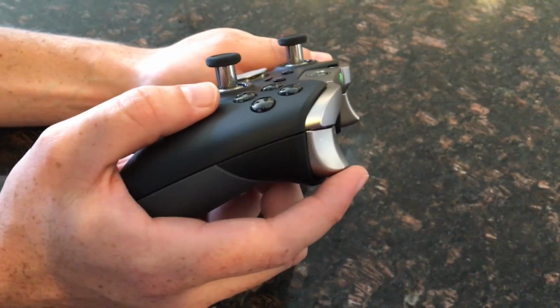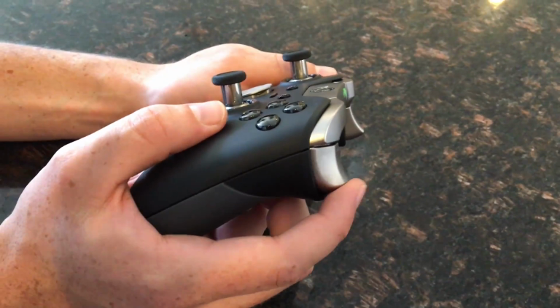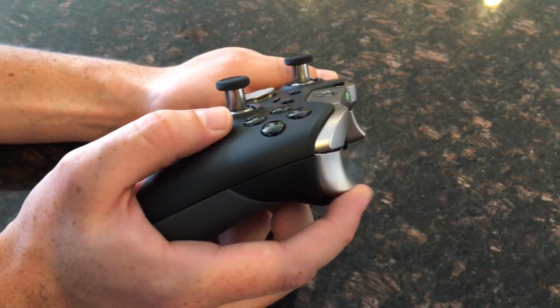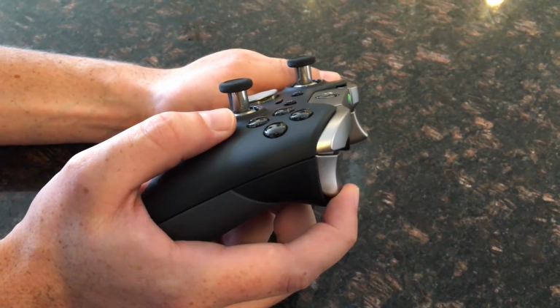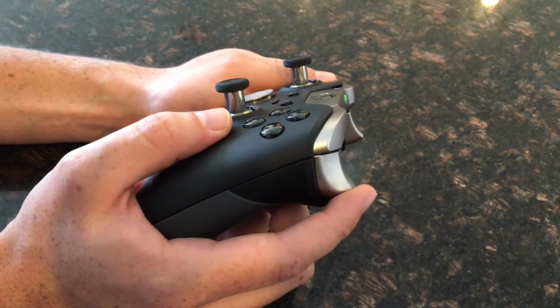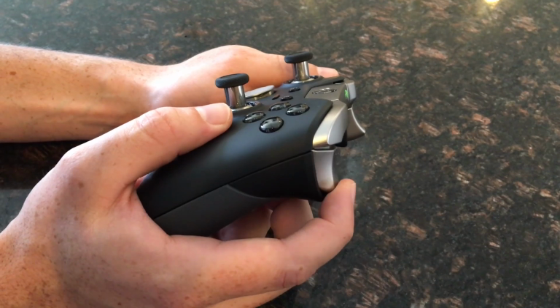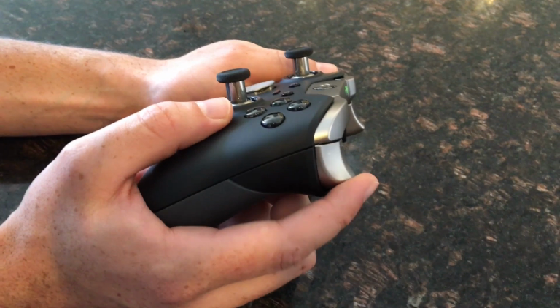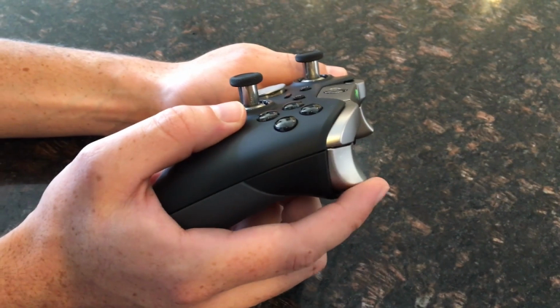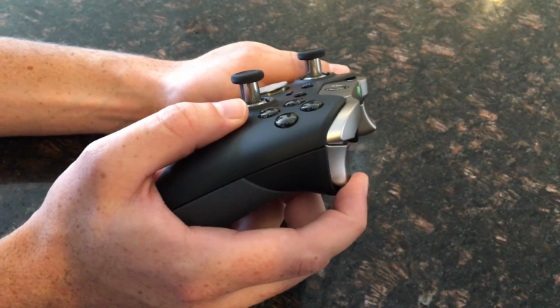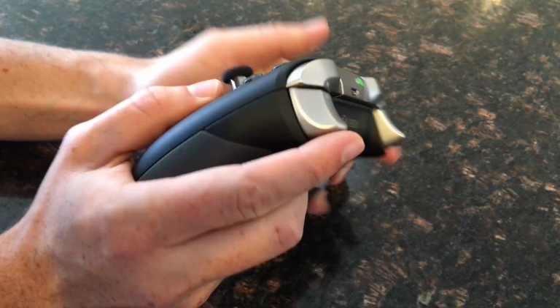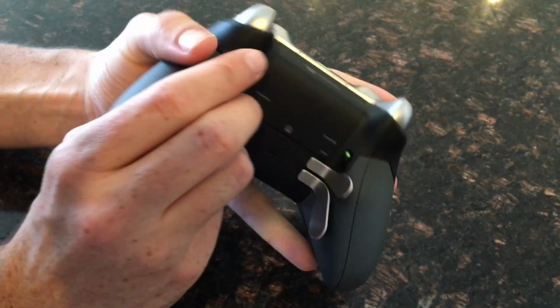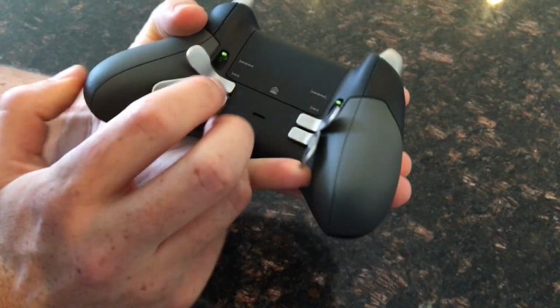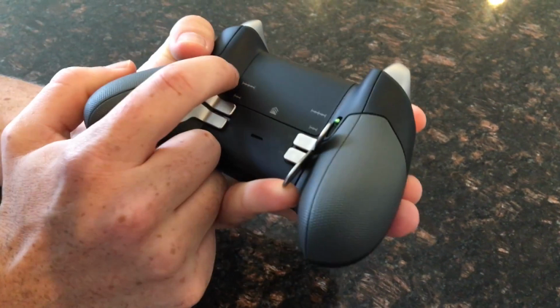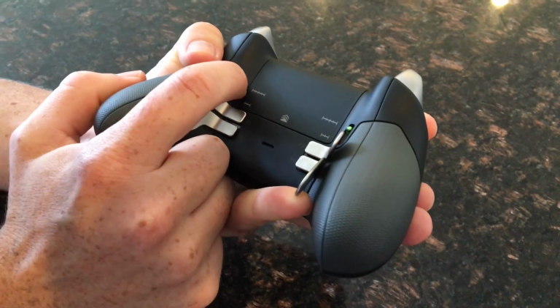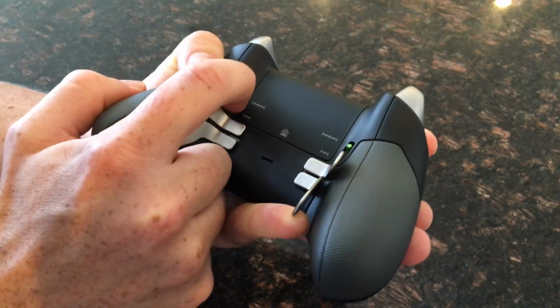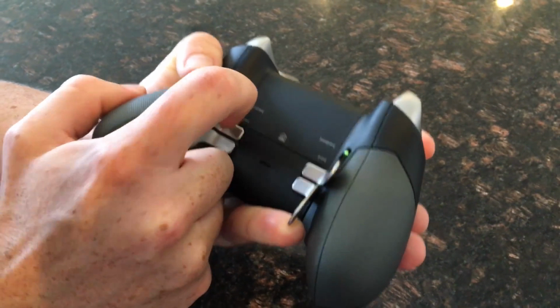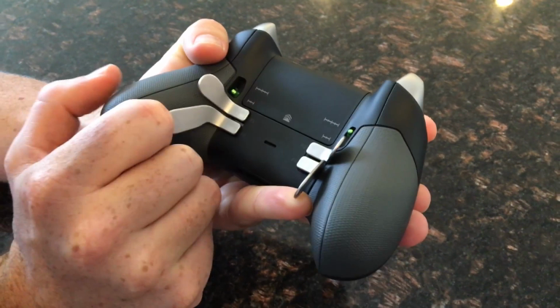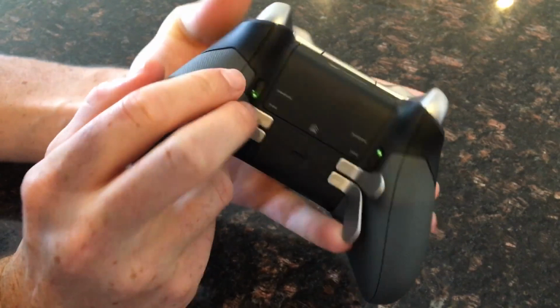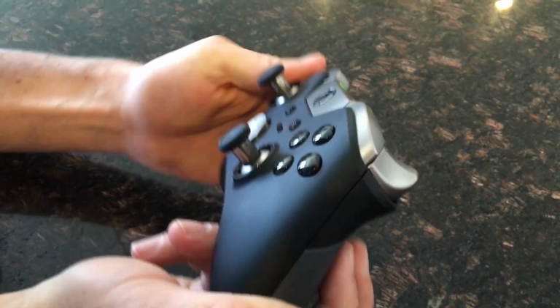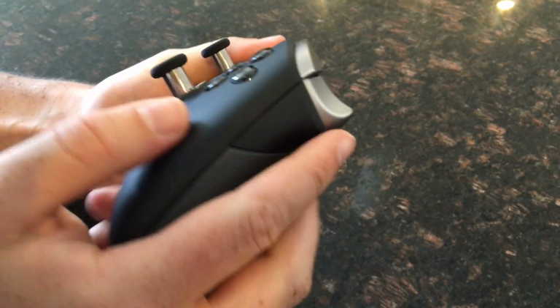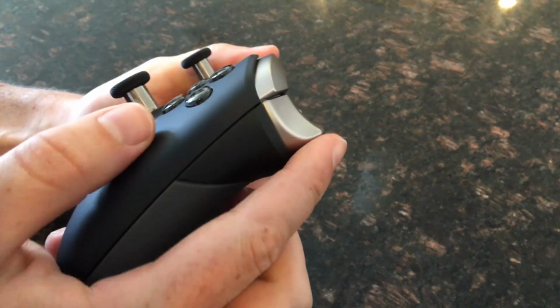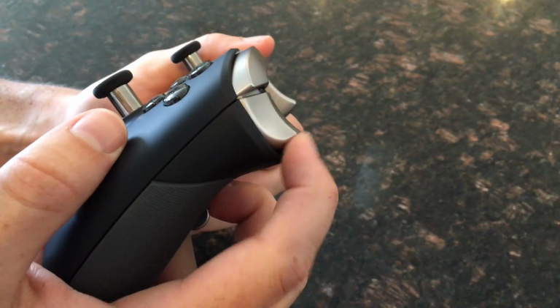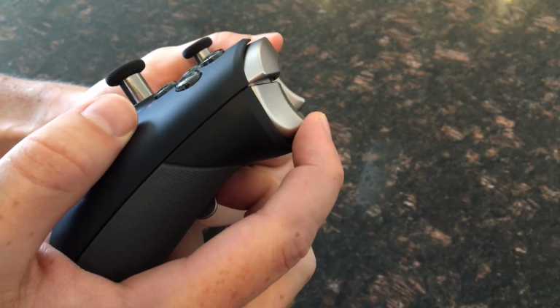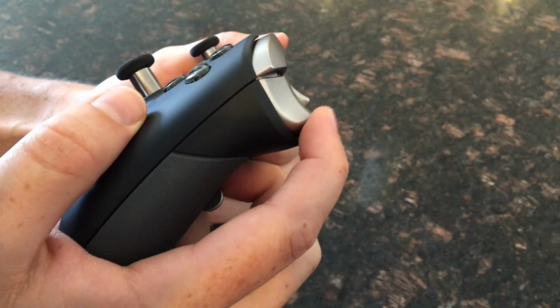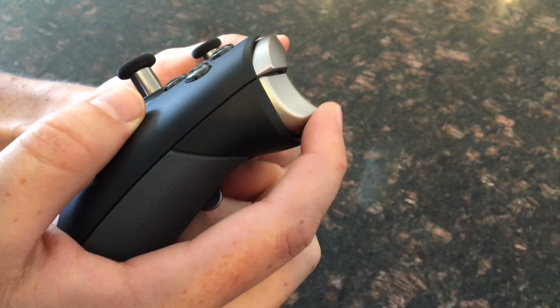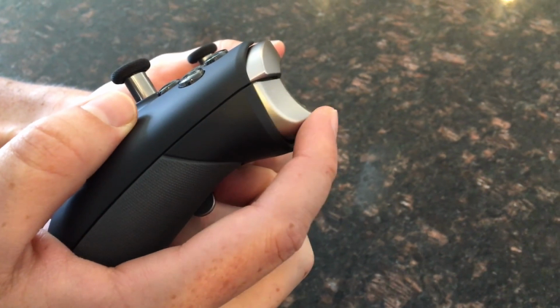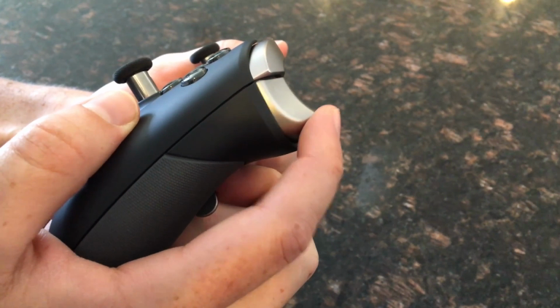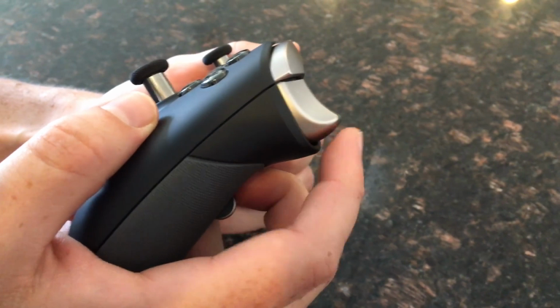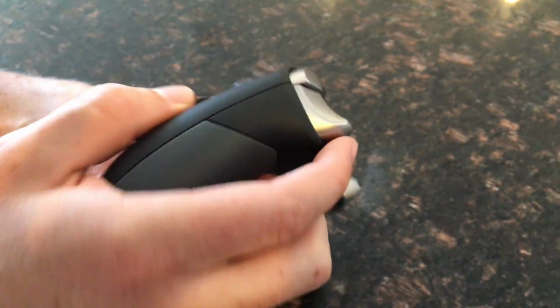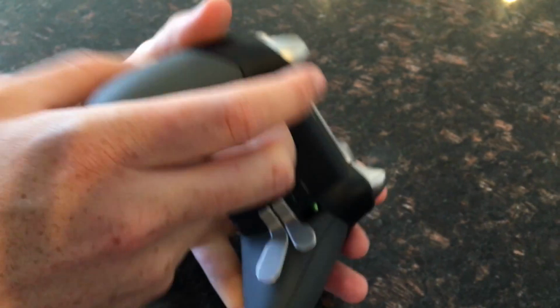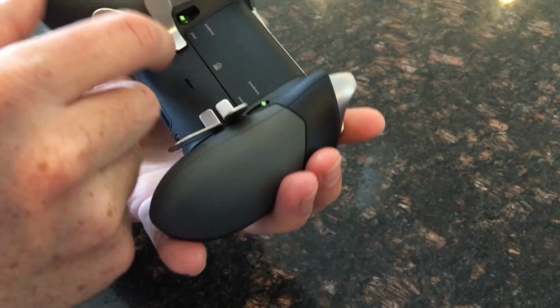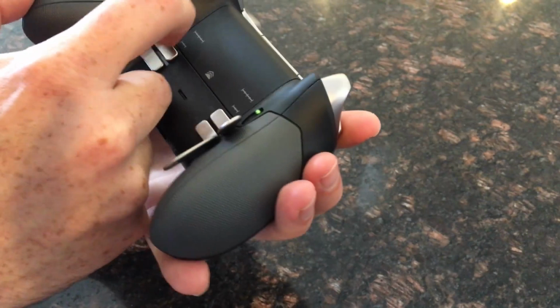It also has hair trigger locks that can cut the pull distance for the trigger in half with the flip of a switch. The short pull distance actually created a problem for me in Halo 5 that I was able to fix with the Xbox Accessories app, which I will explain a little bit later on.